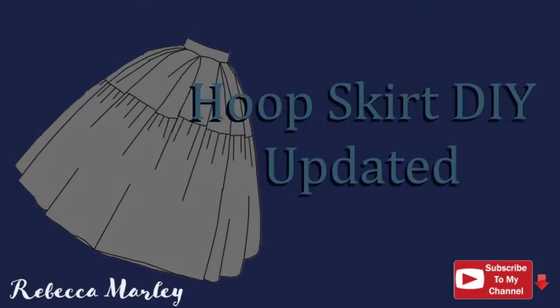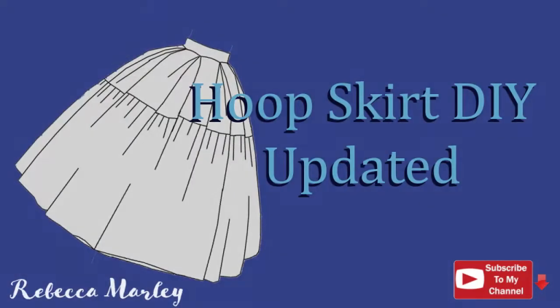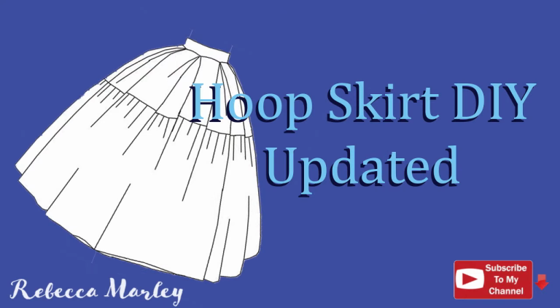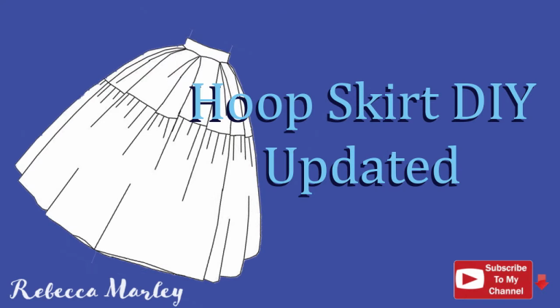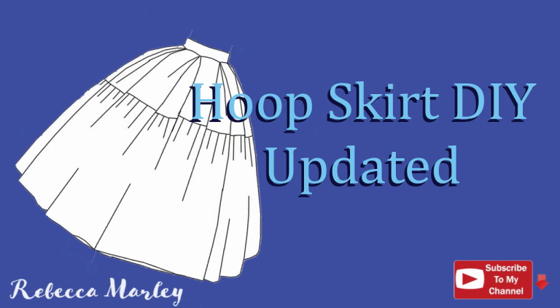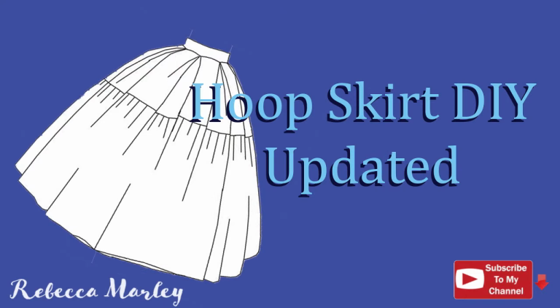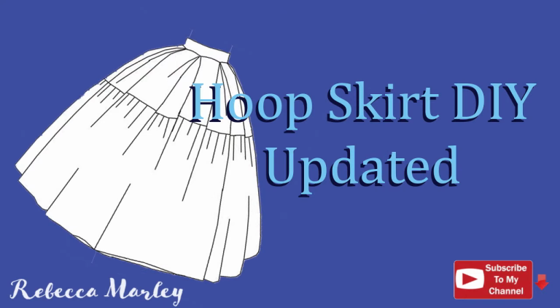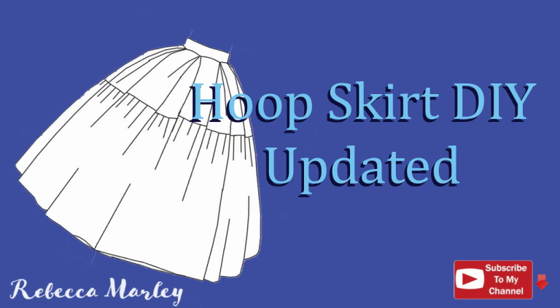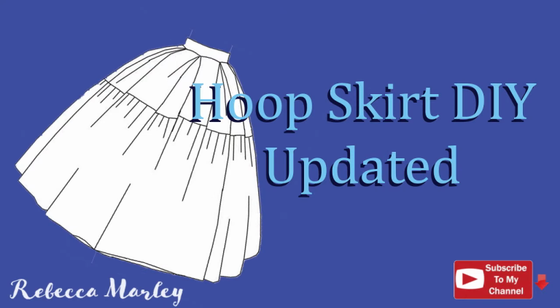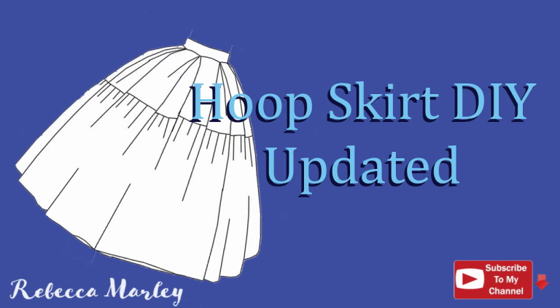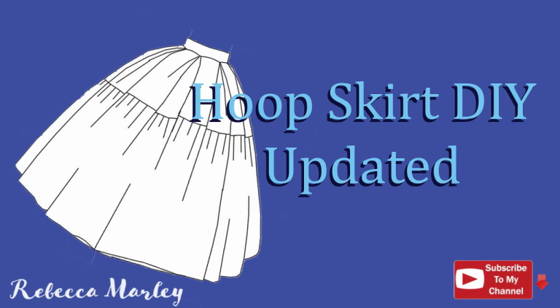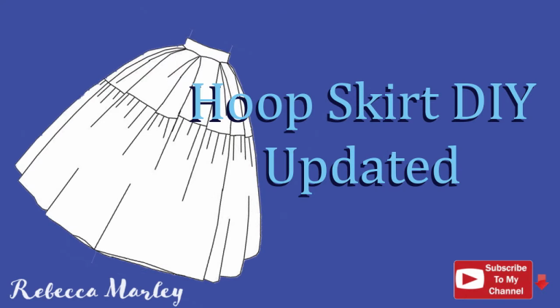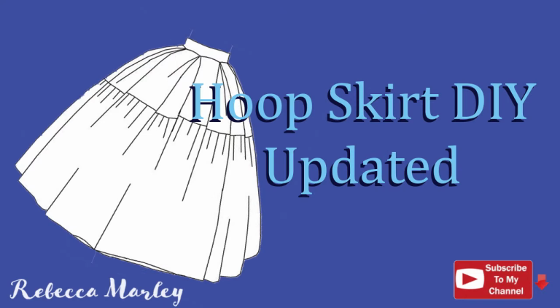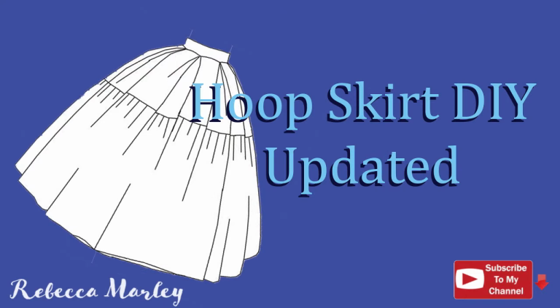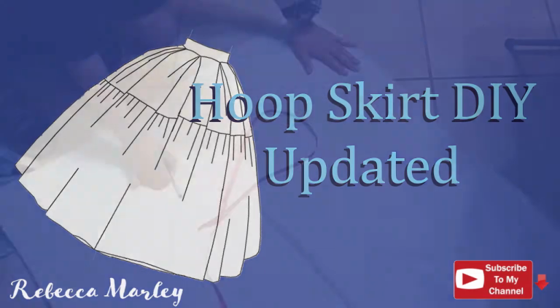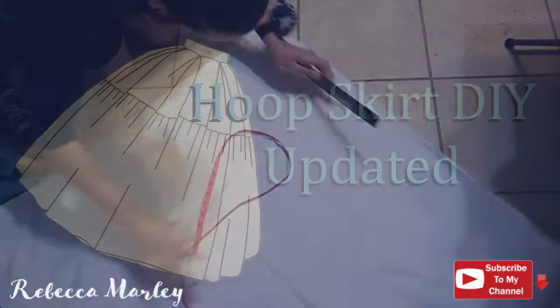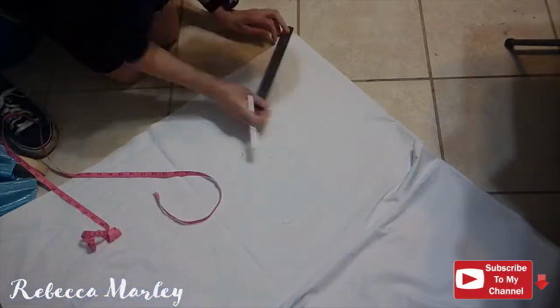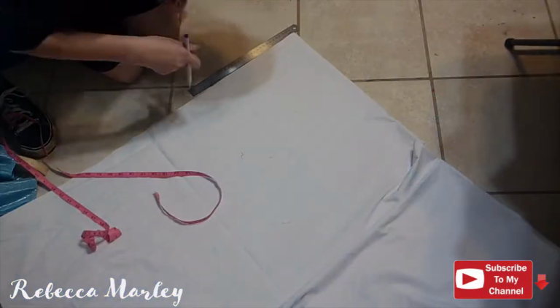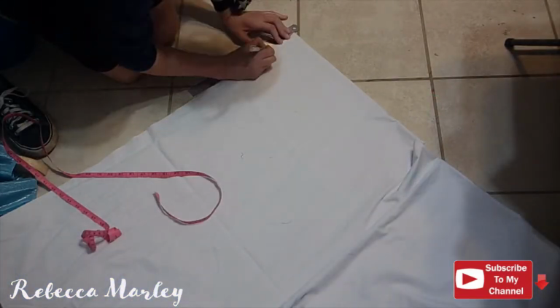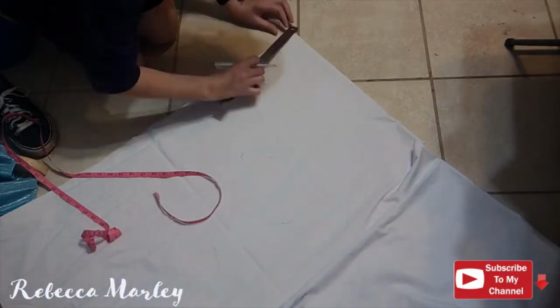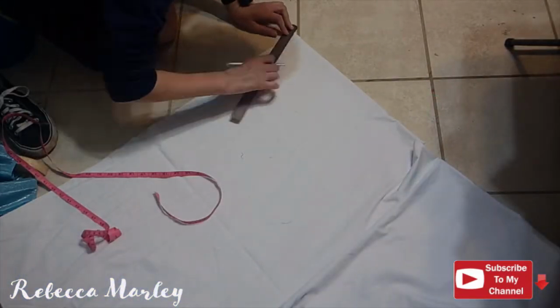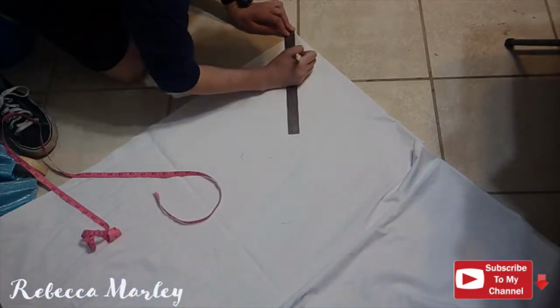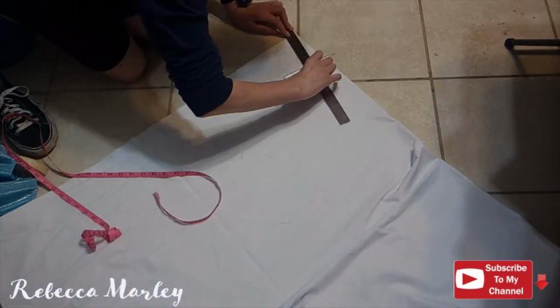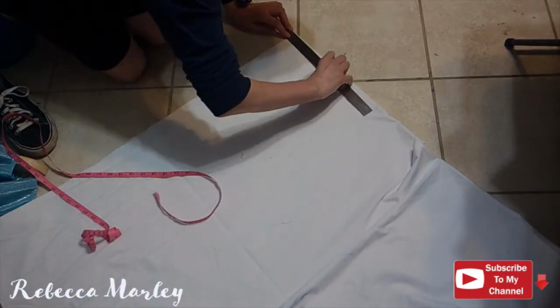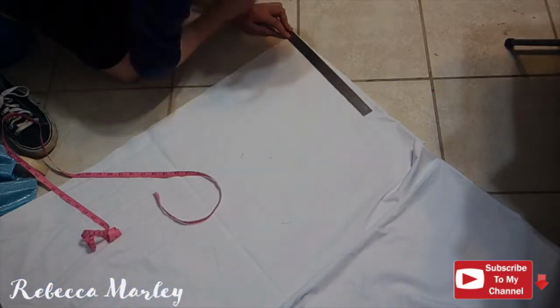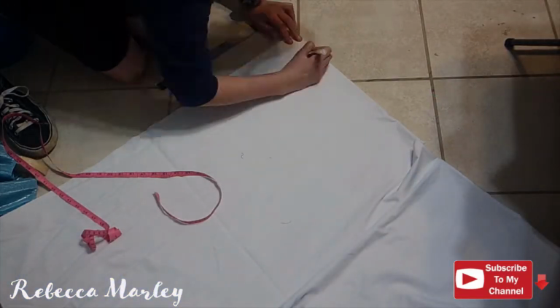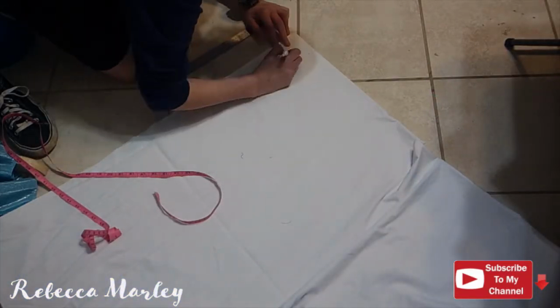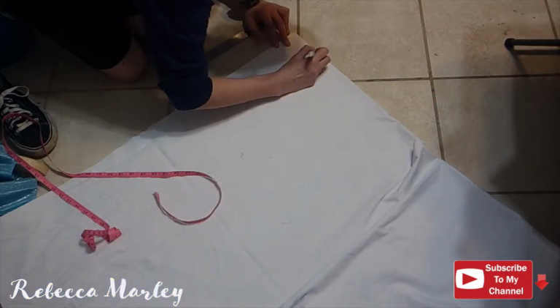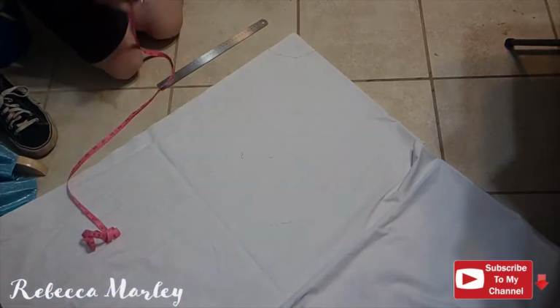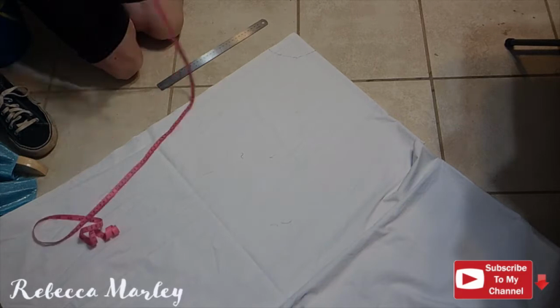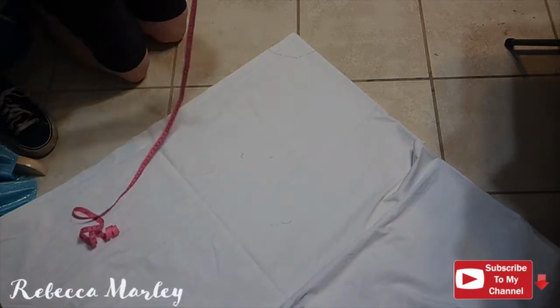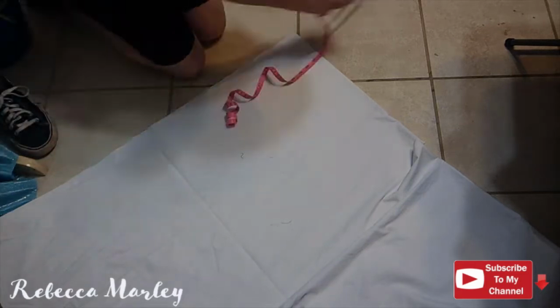Hi and welcome back to my channel. This week I'm going to show you an updated version of the hoop skirt. However, unlike last time, I am making a full circle skirt instead of a half circle skirt.